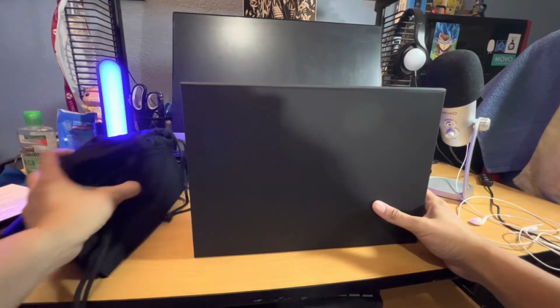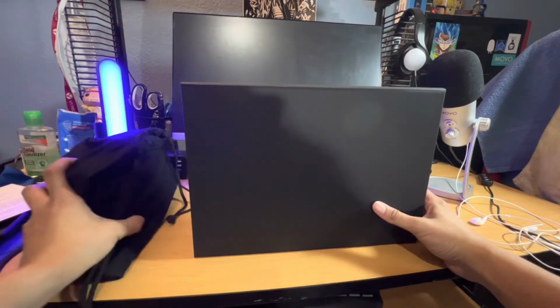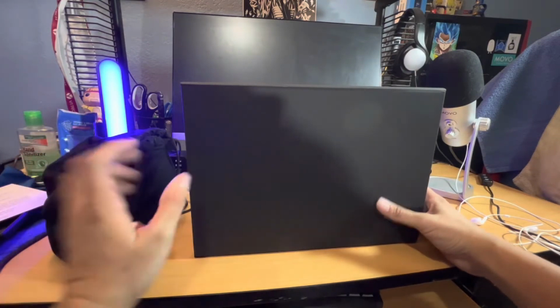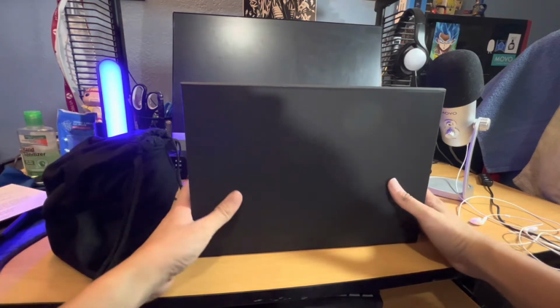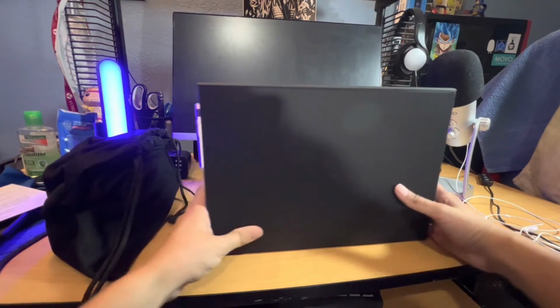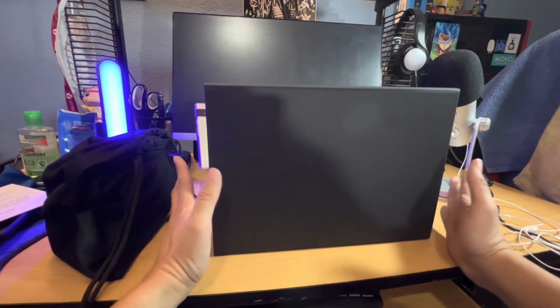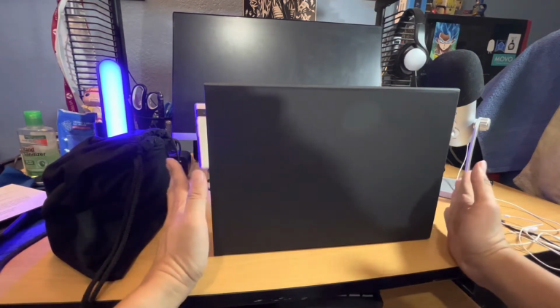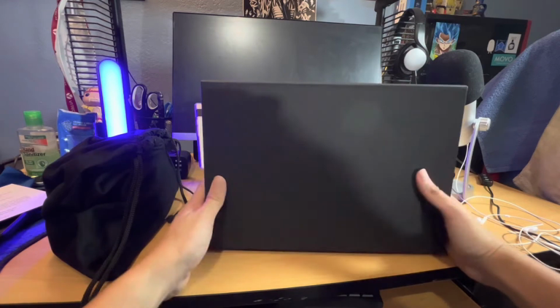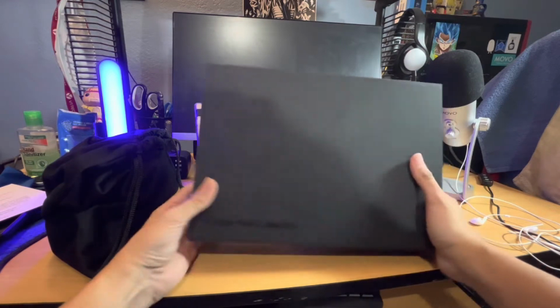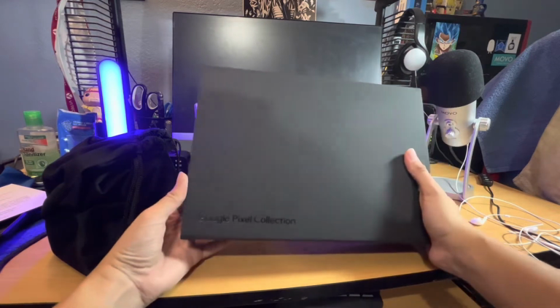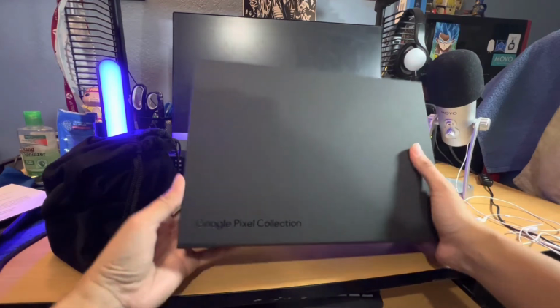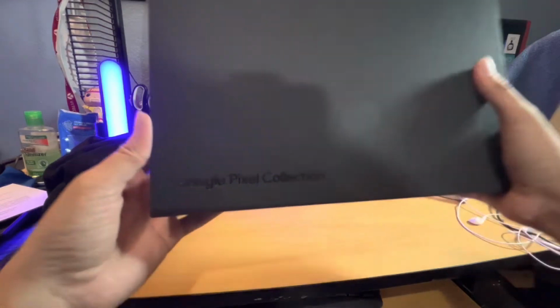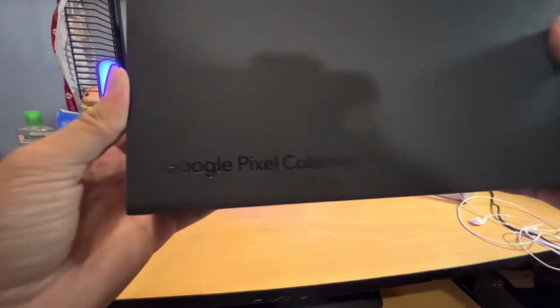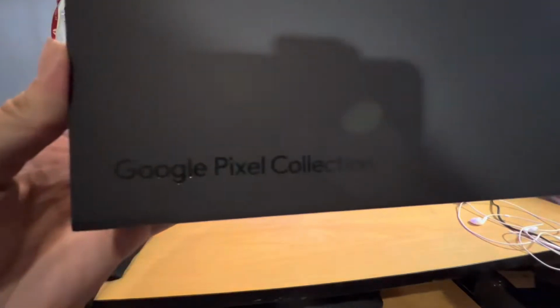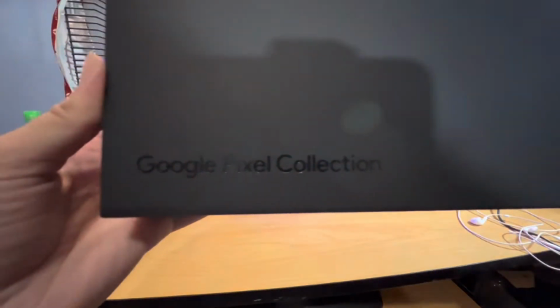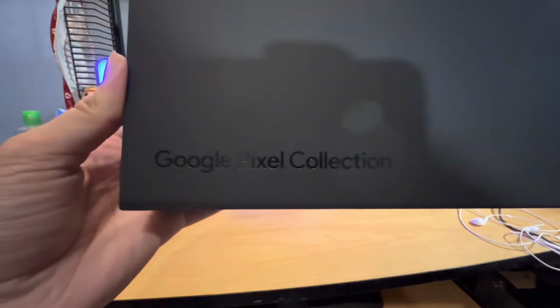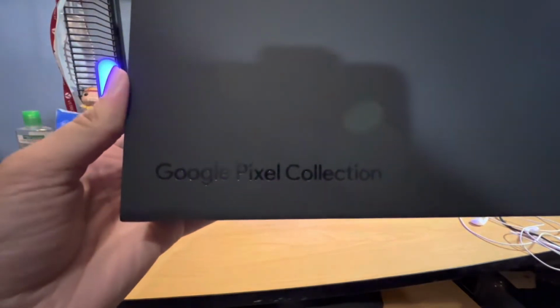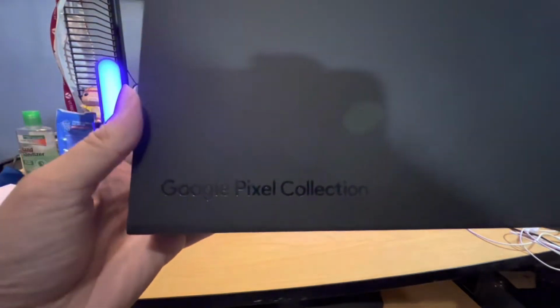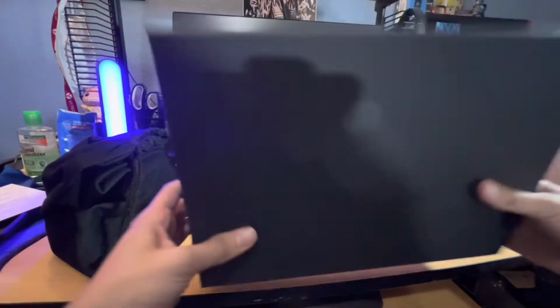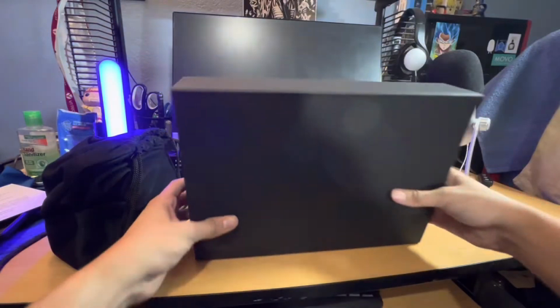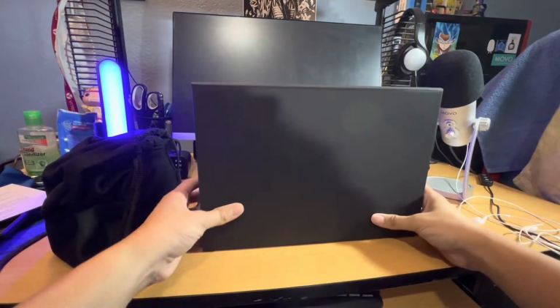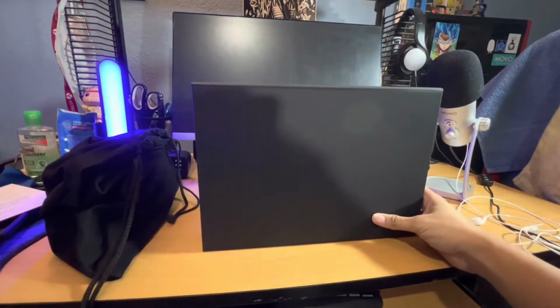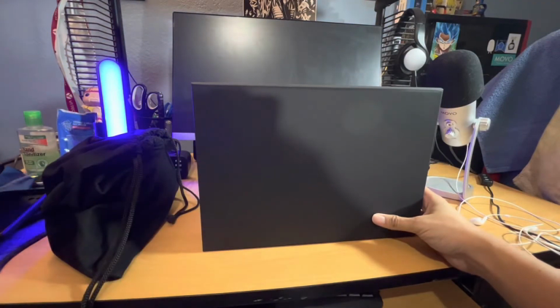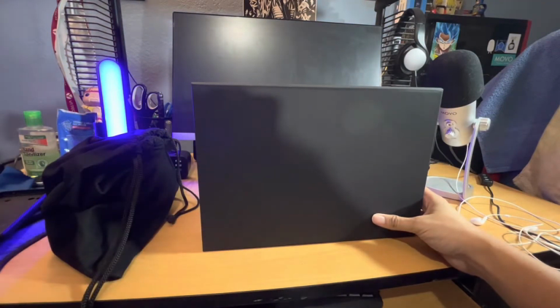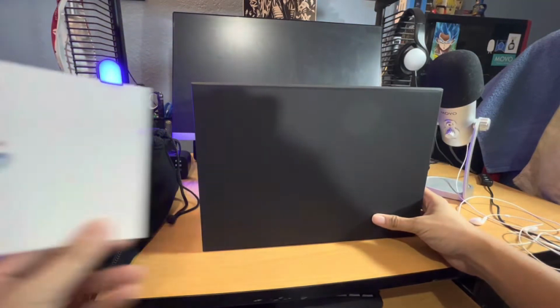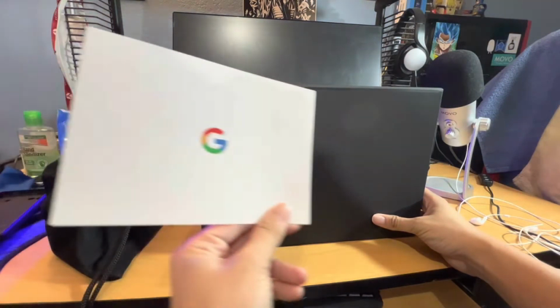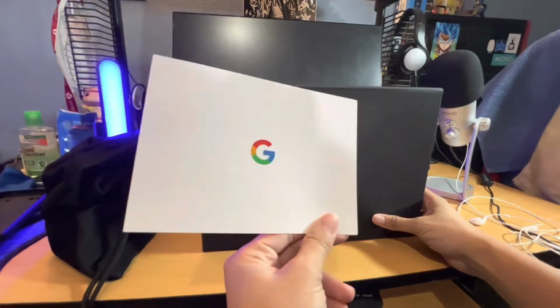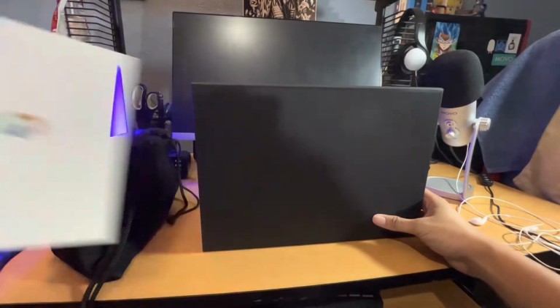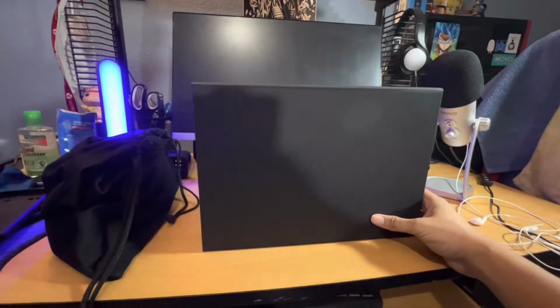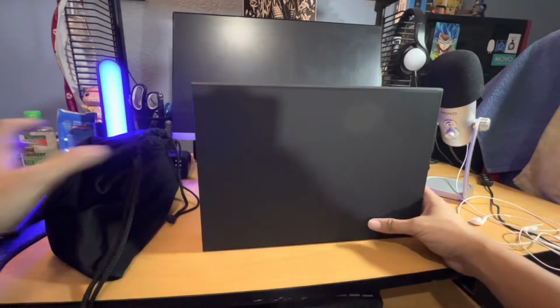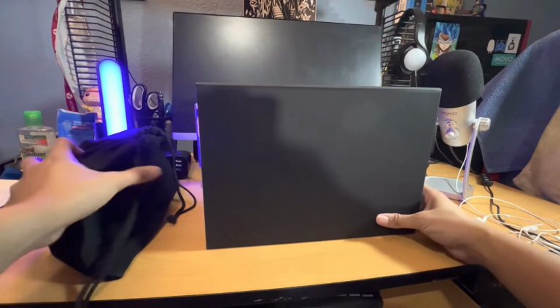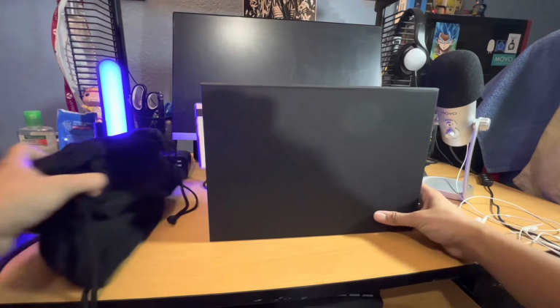I'm not 100% sure what this is, but I want to say my Pixel 7 has arrived — Pixel 7 collection. Just a heads up, they did send me this in a nice box with a letter over here.